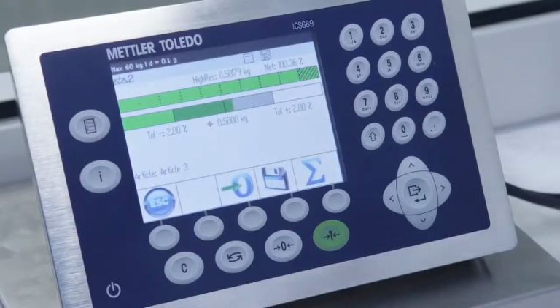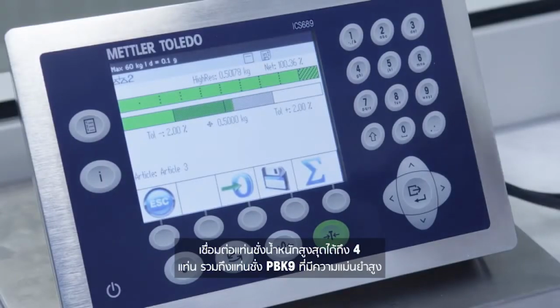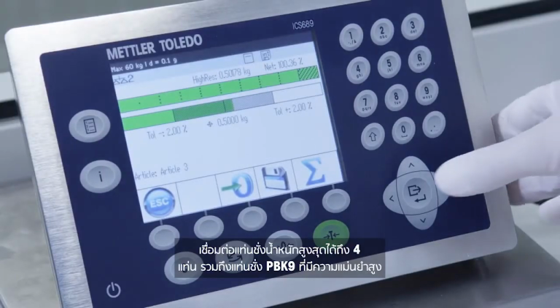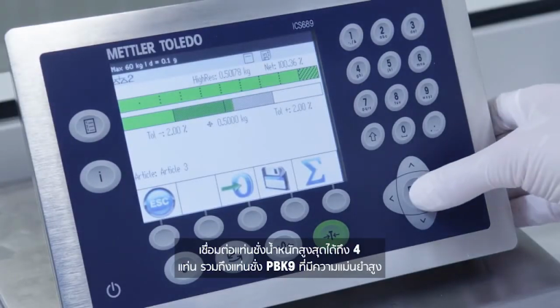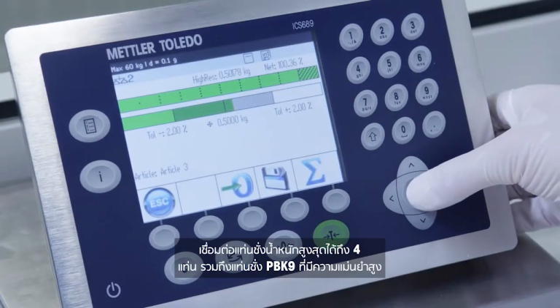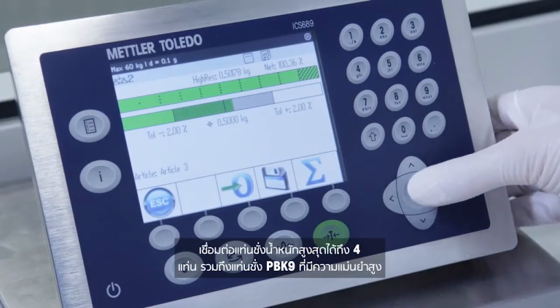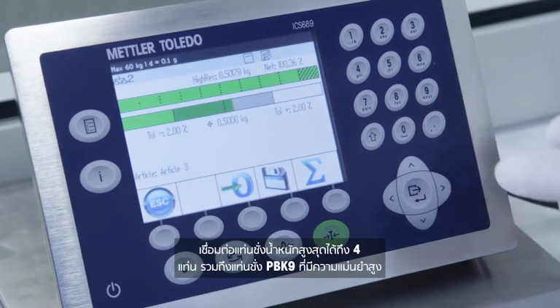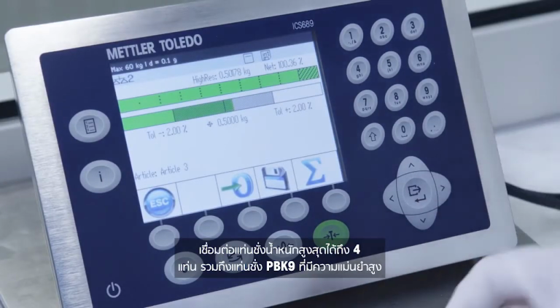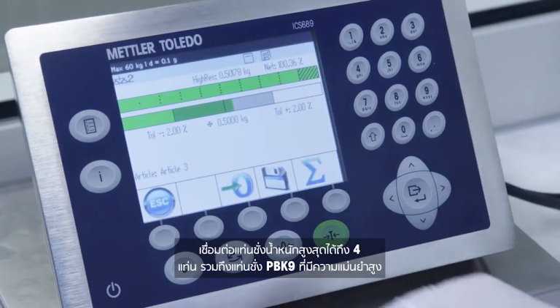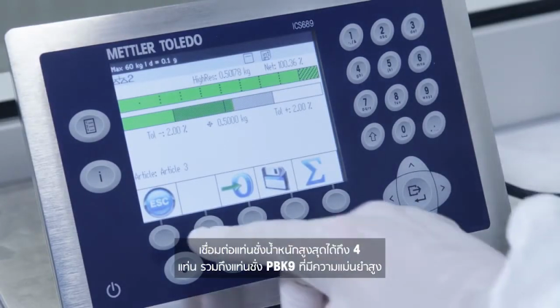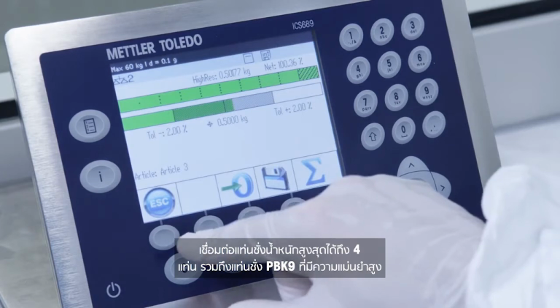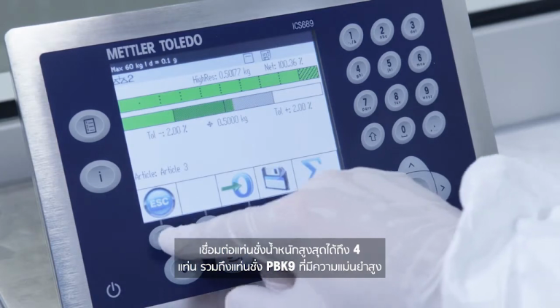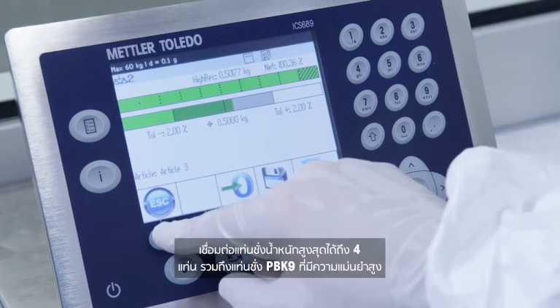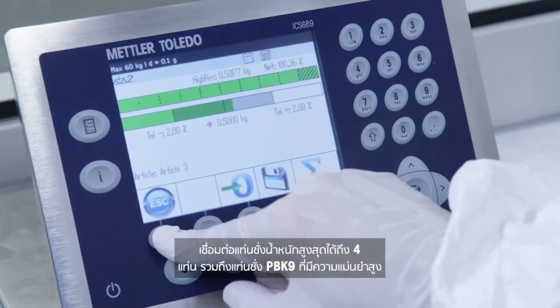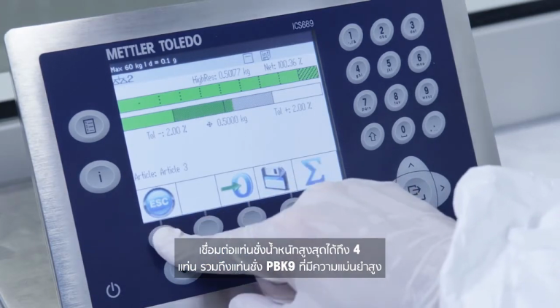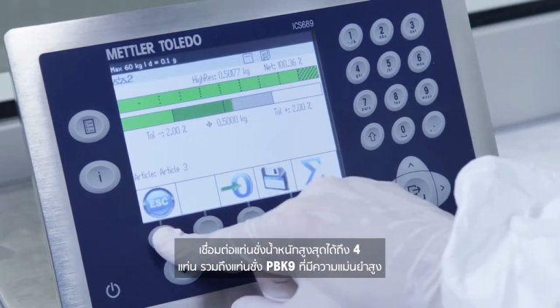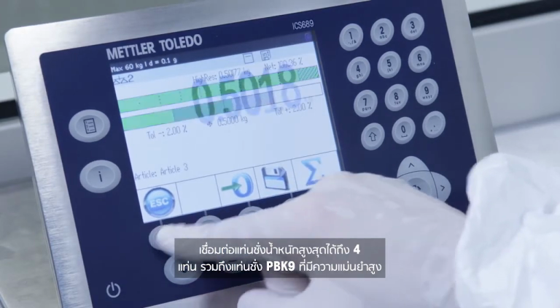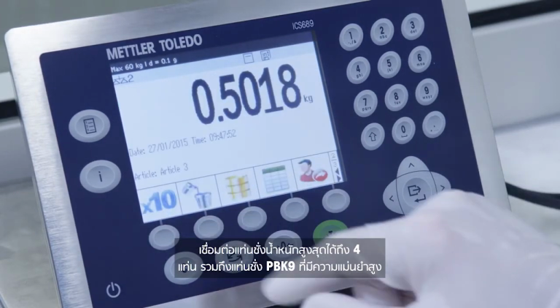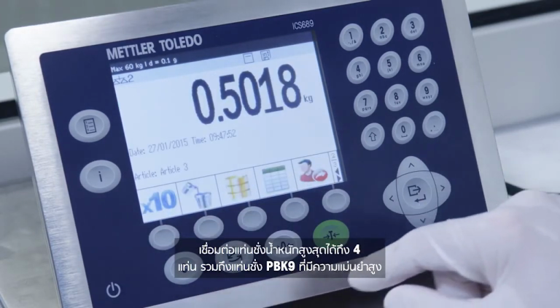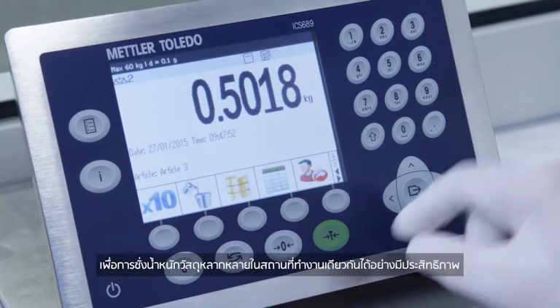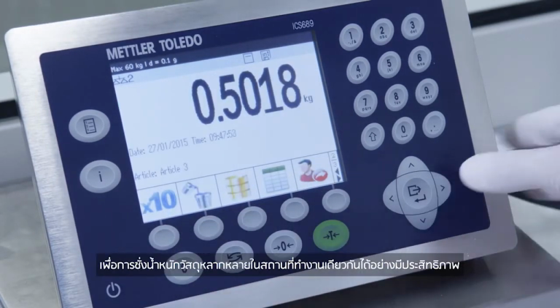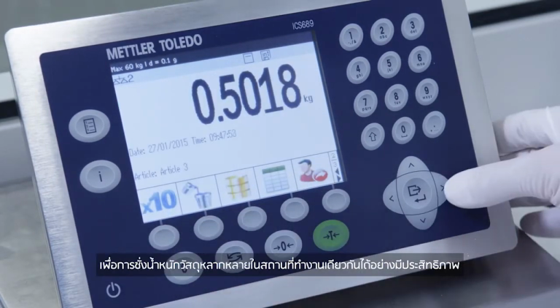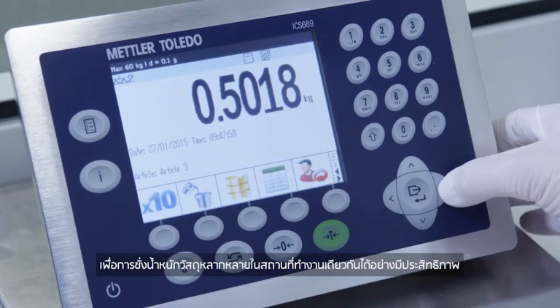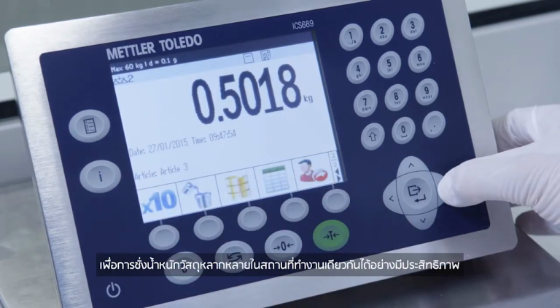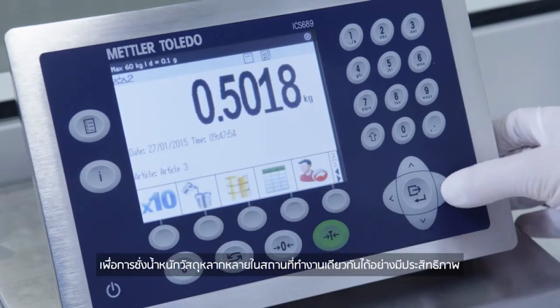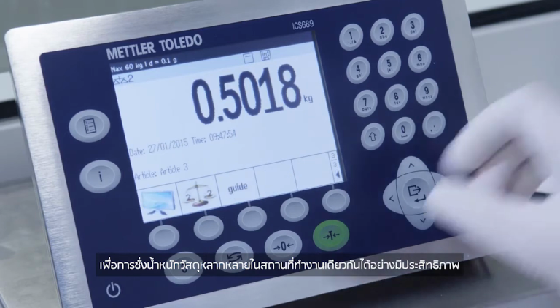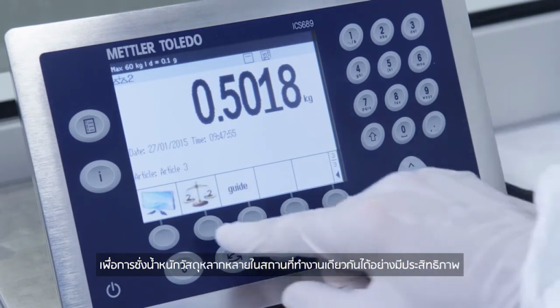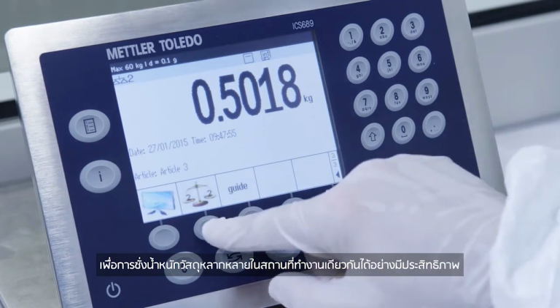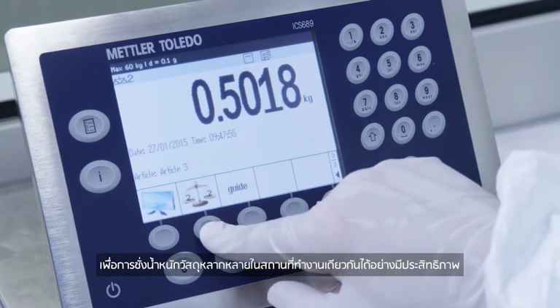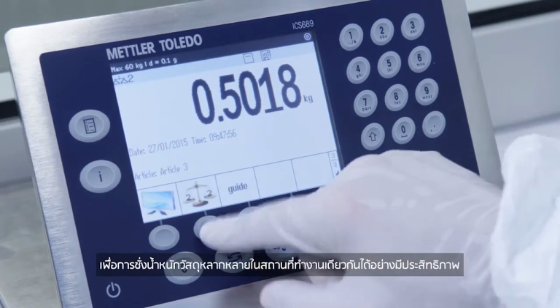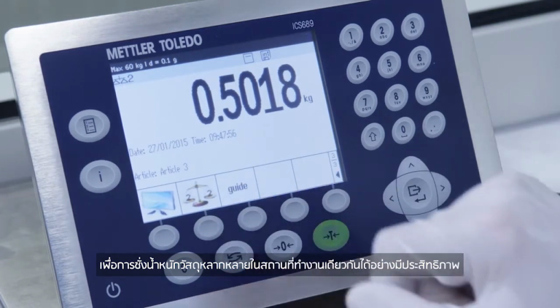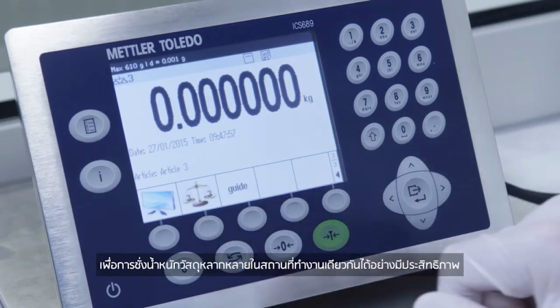Connect up to four weighing platforms, including the high-precision BBK9 bench scales, to efficiently weigh various quantities of material at the same workplace.